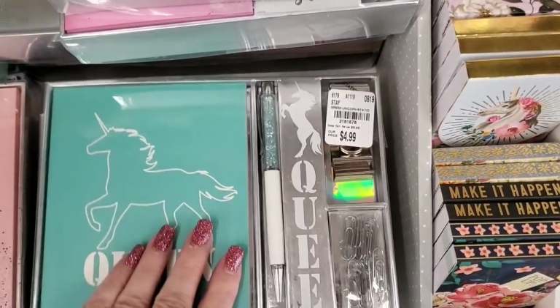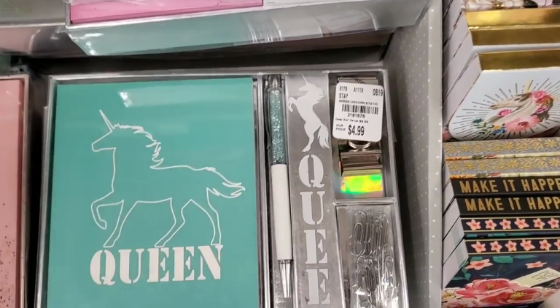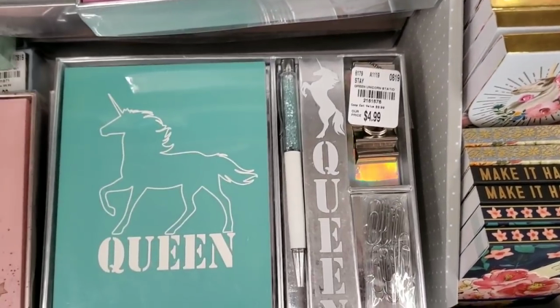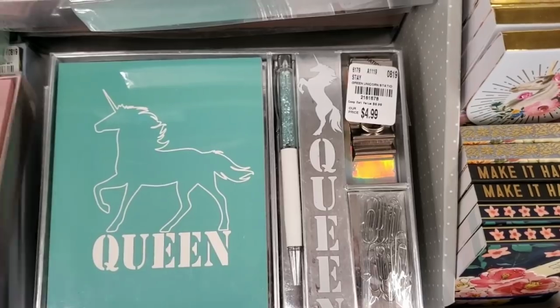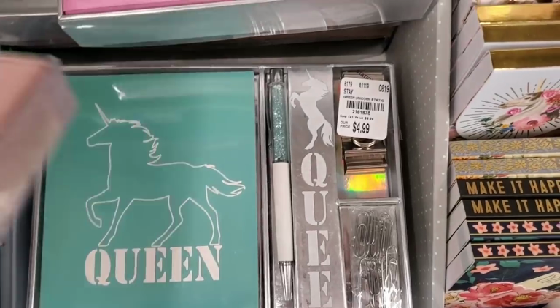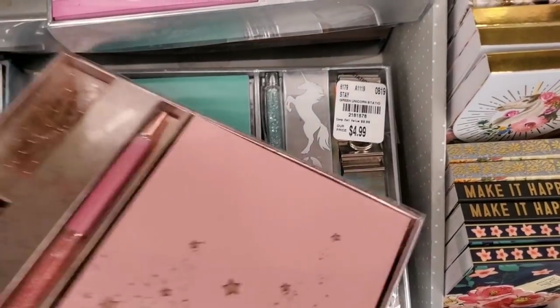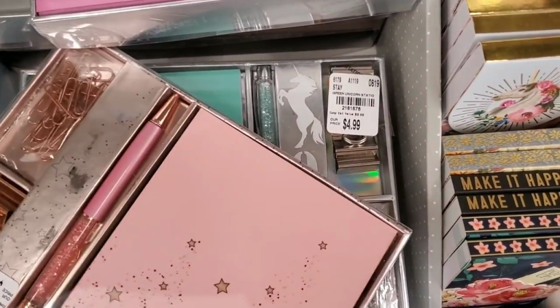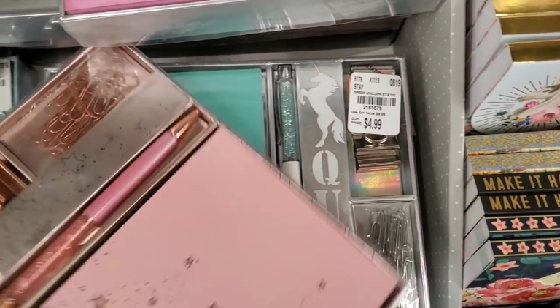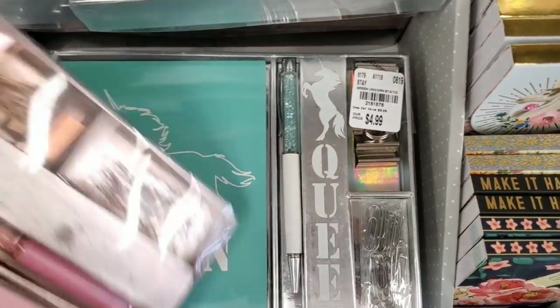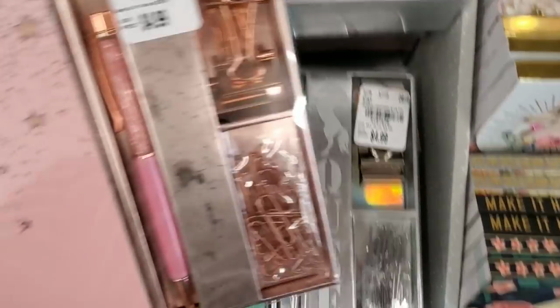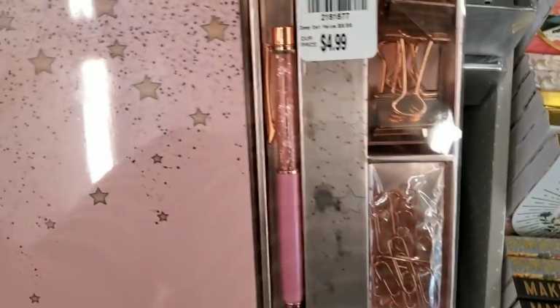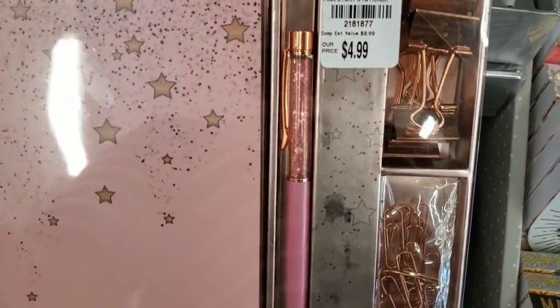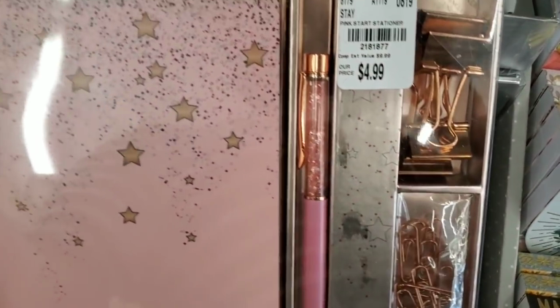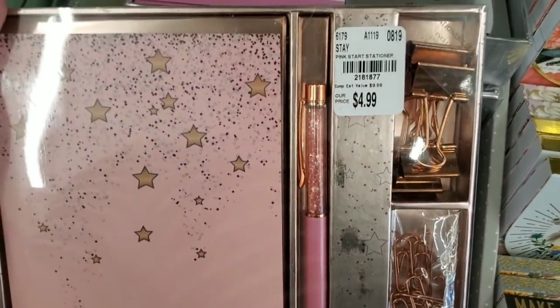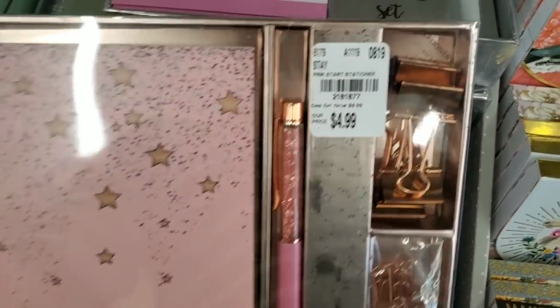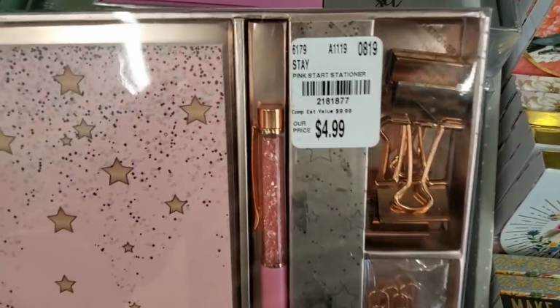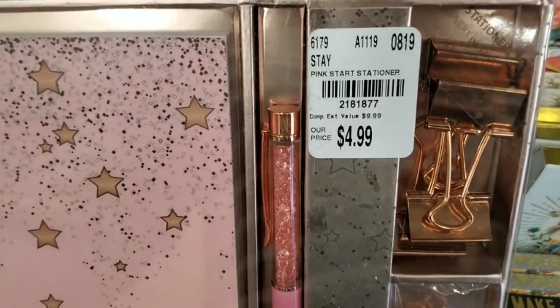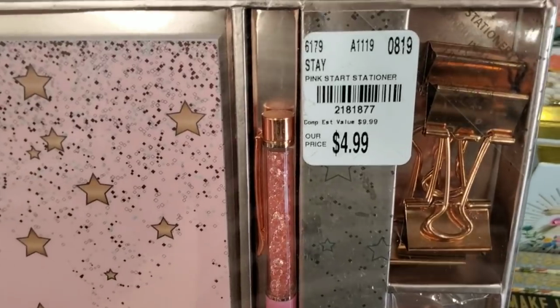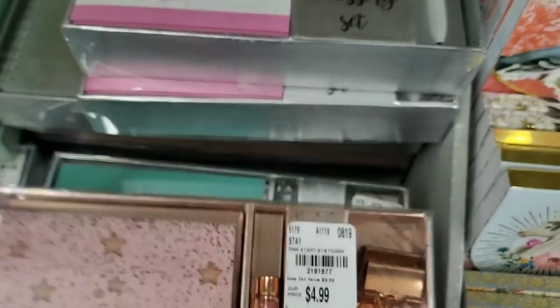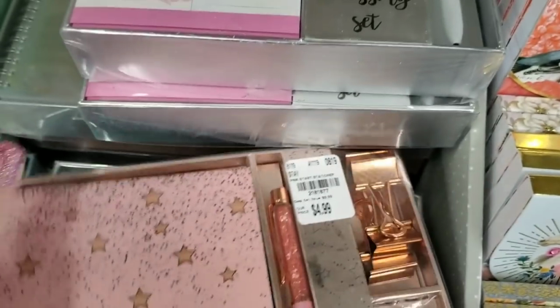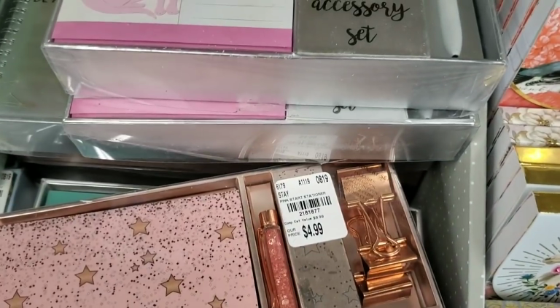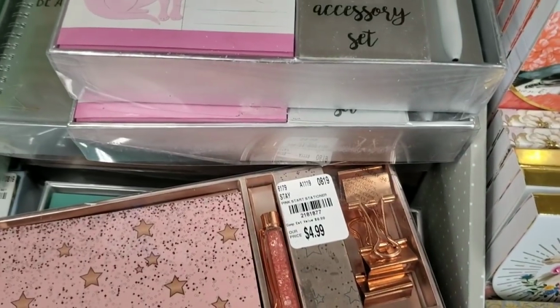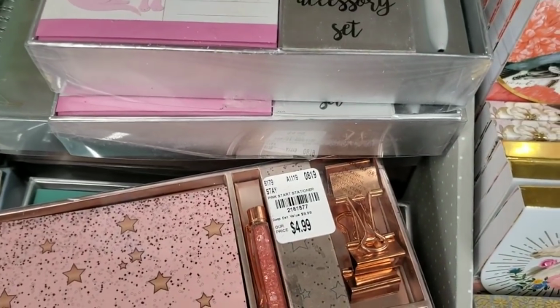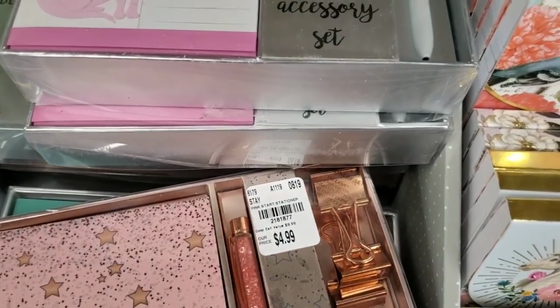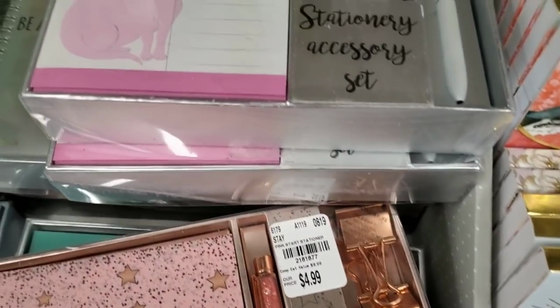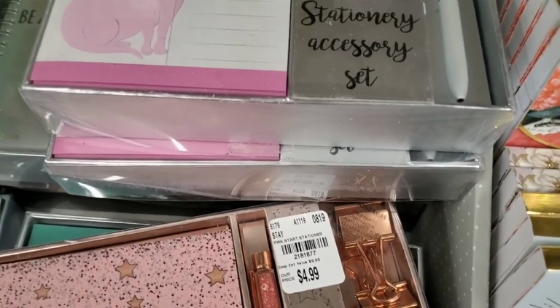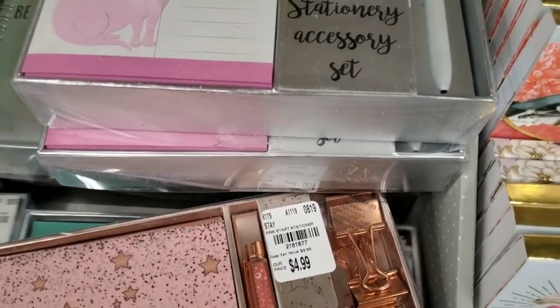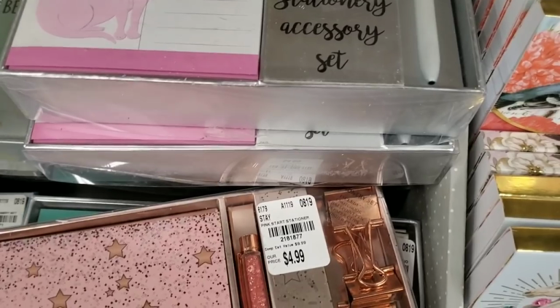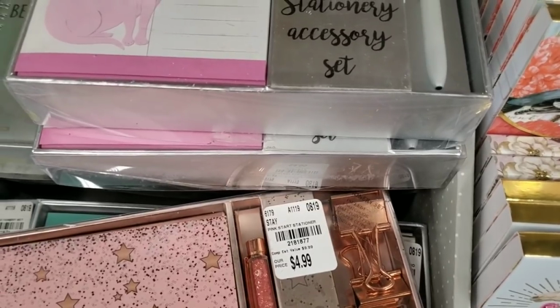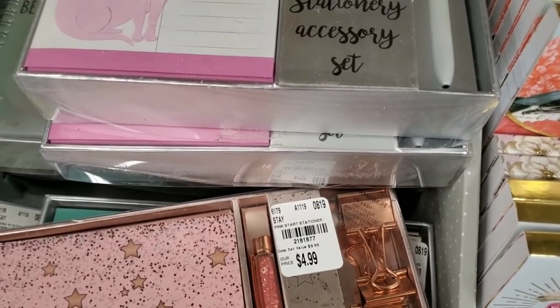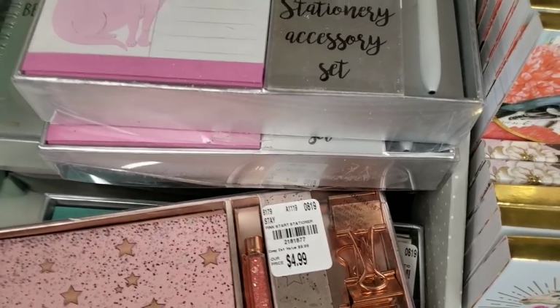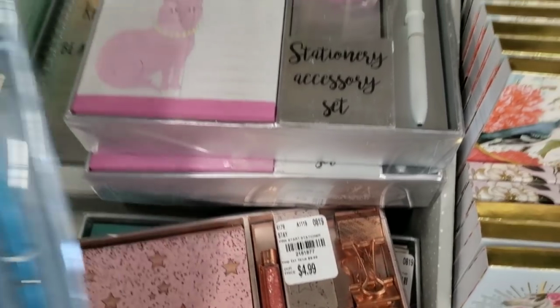Unicorn-themed, and then we have this one and then we have this one — really nice sets. And here's one with a blue diamond pen.